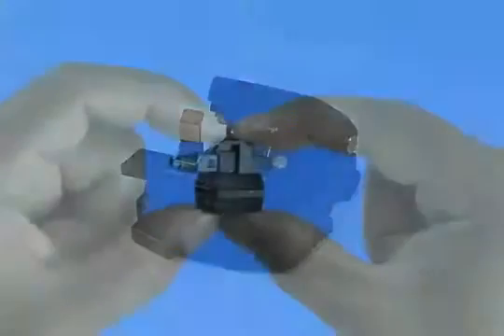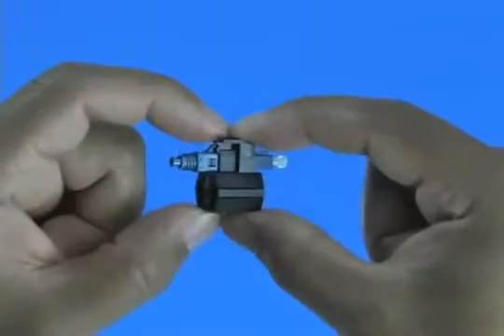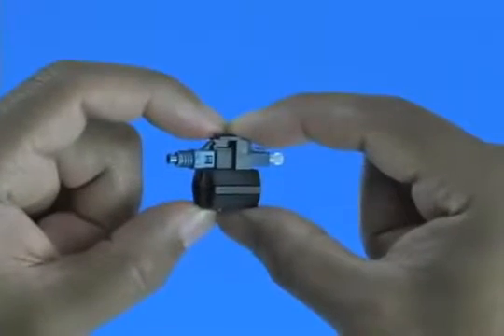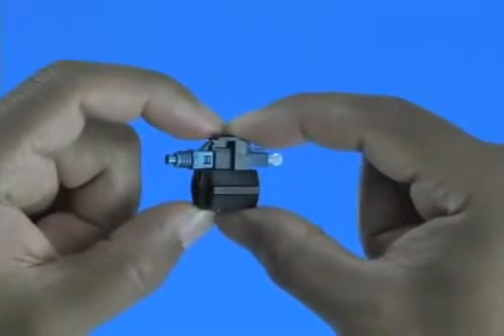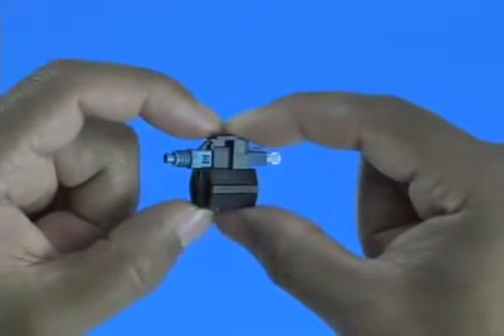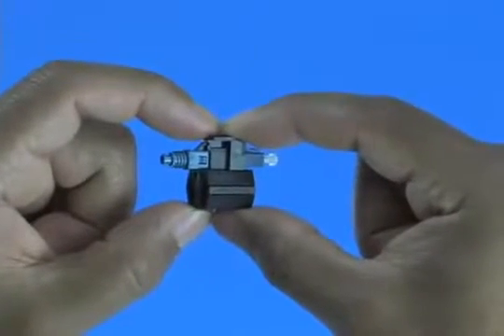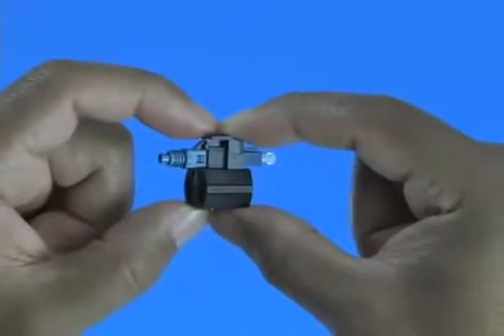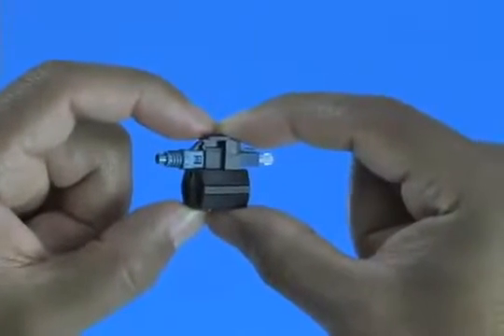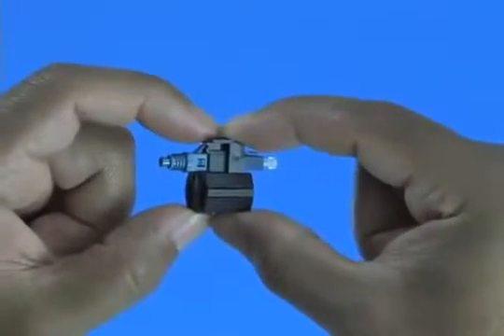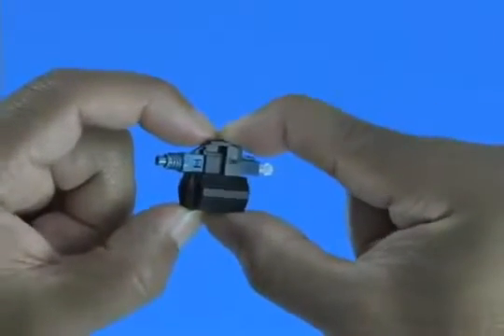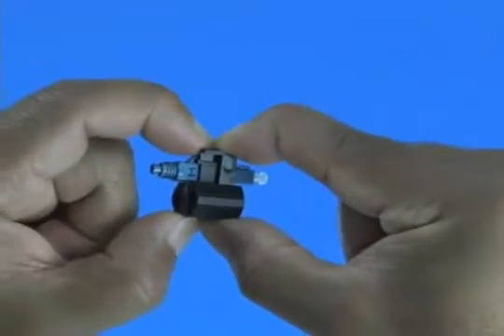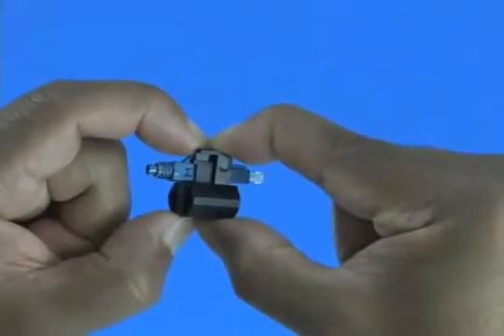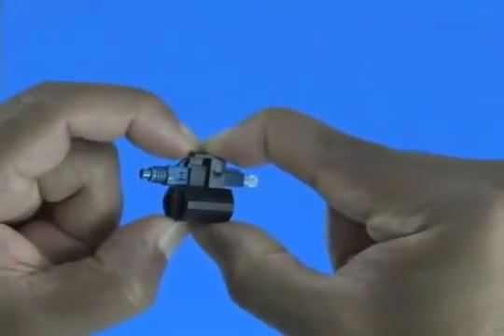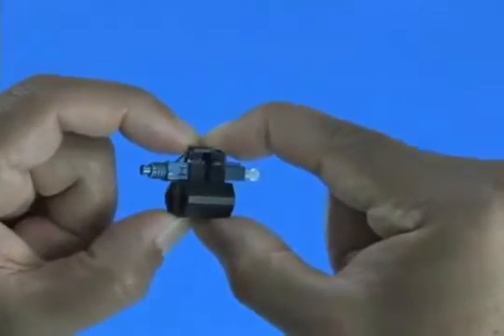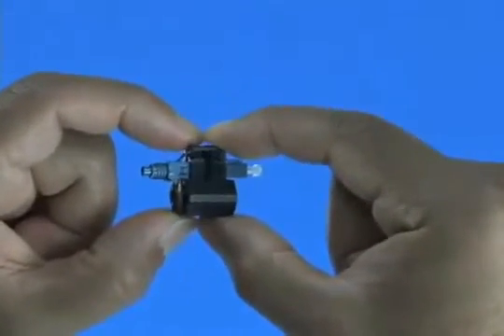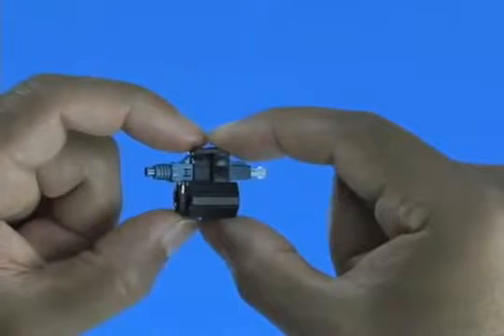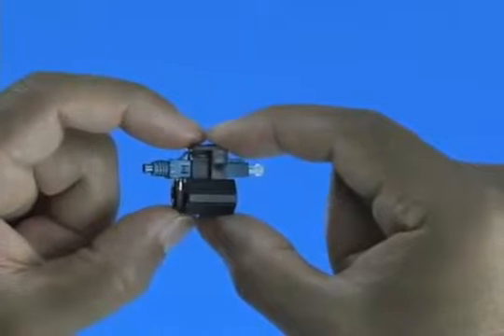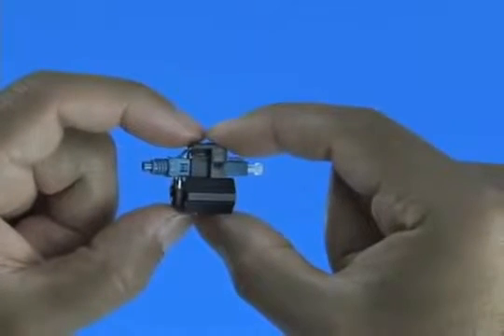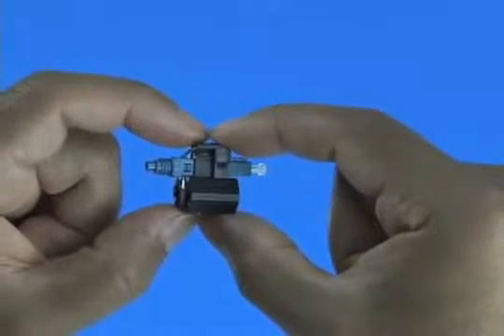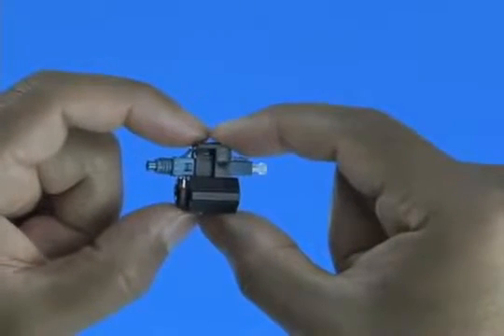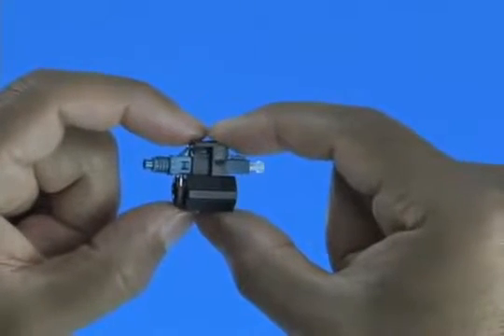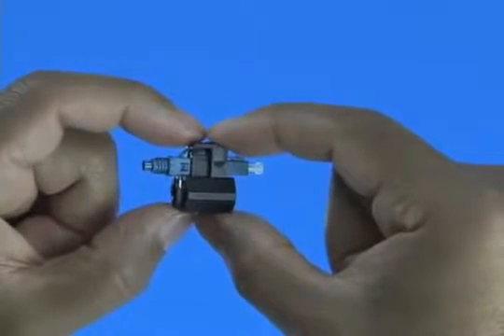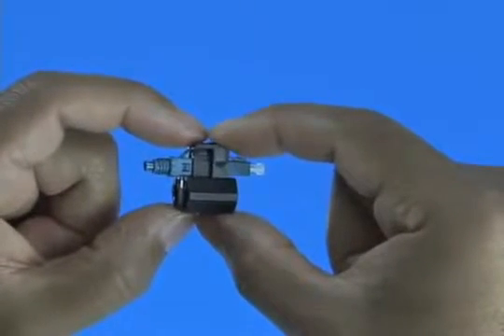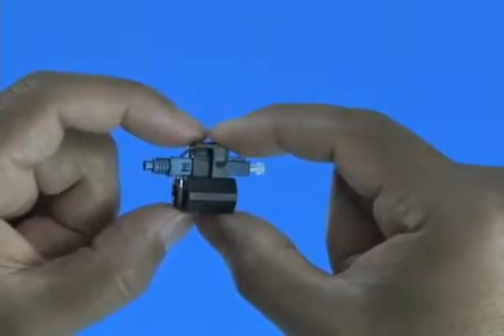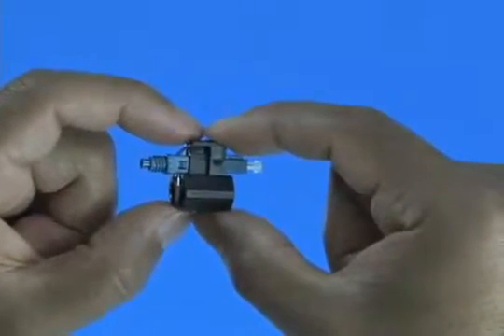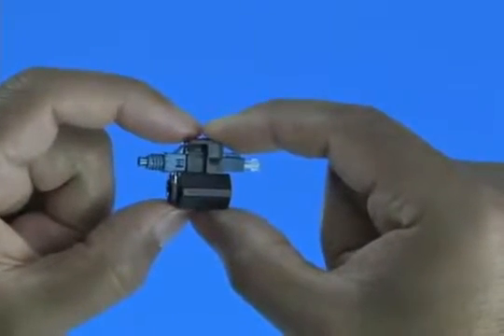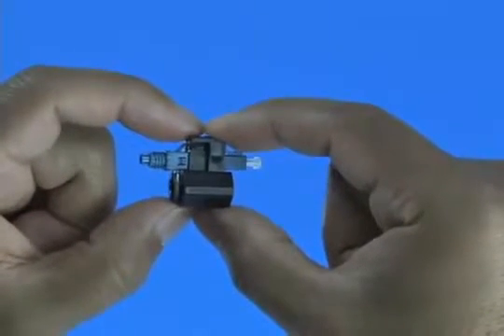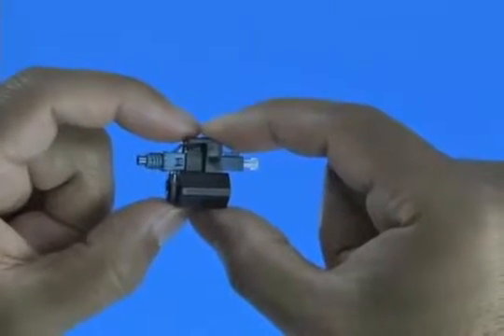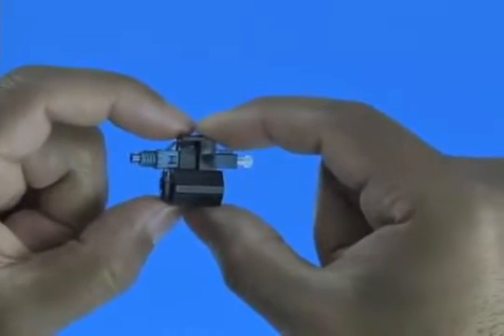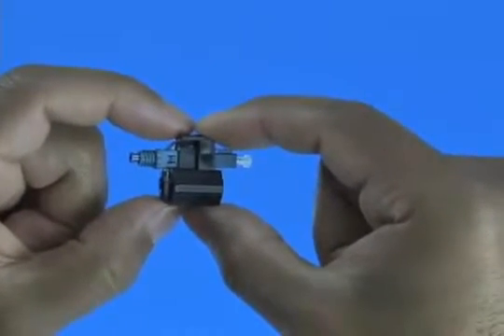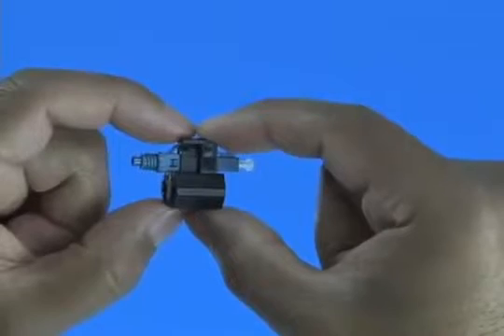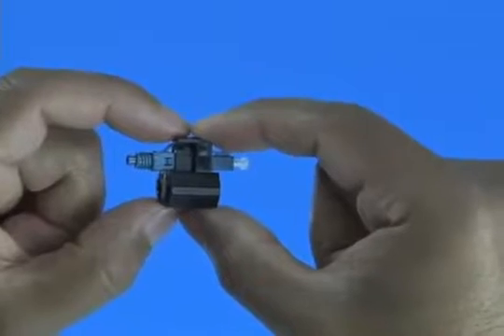The wedge clip is engaged at shipment. If the wedge becomes dislodged, squeeze the top and bottom of the wedge clip, ensuring the wedge is inserted into the connector body. A click will be heard.